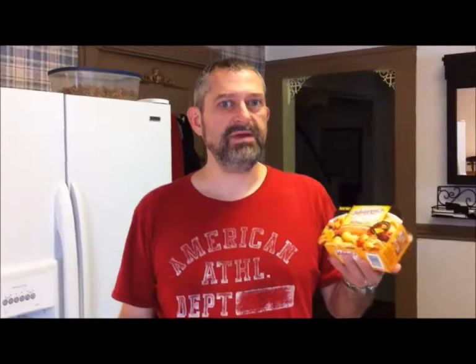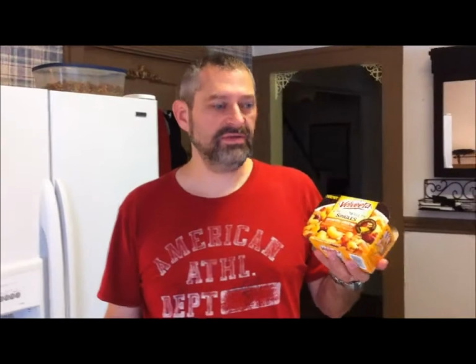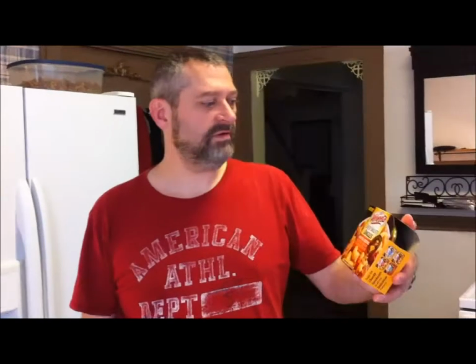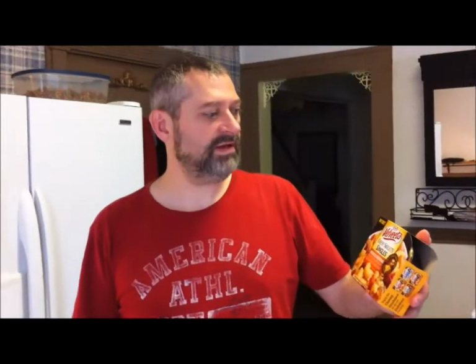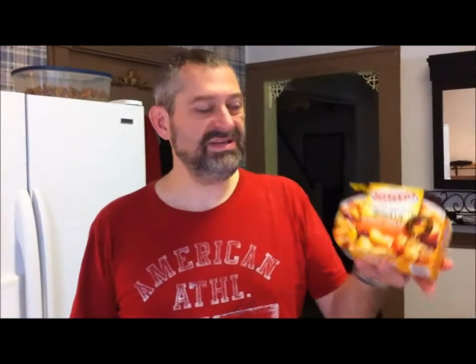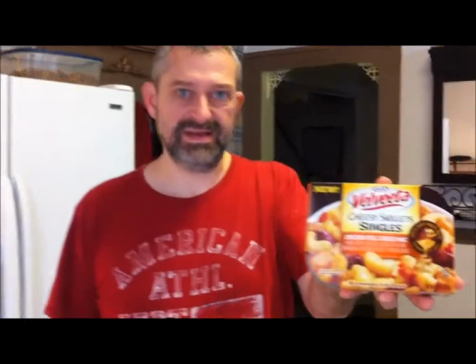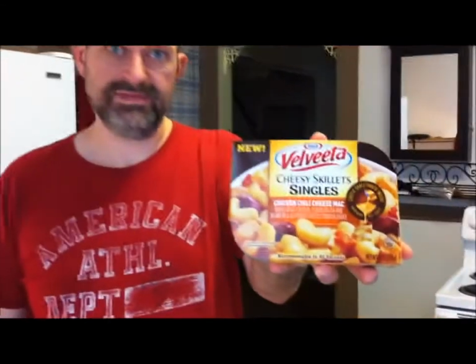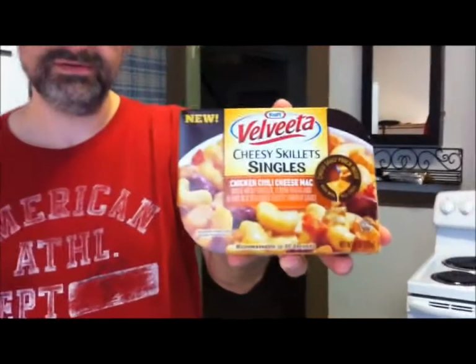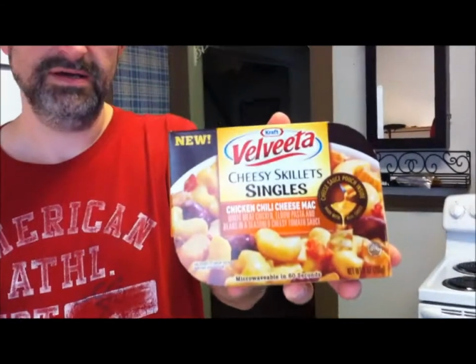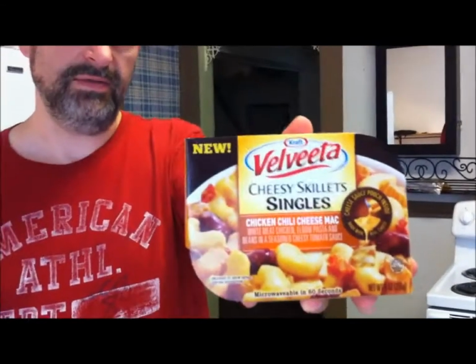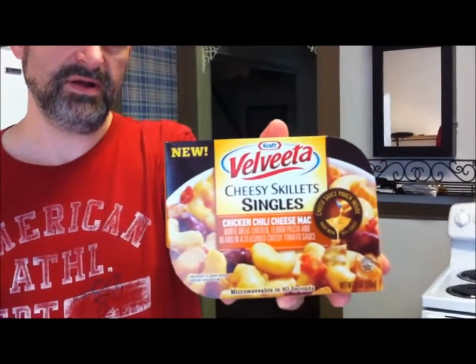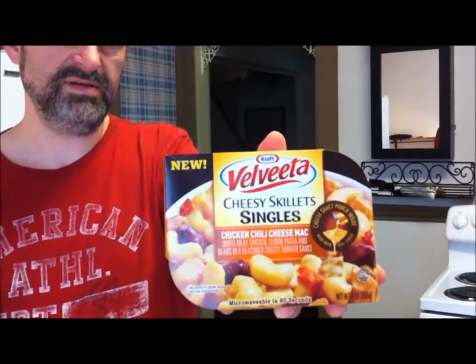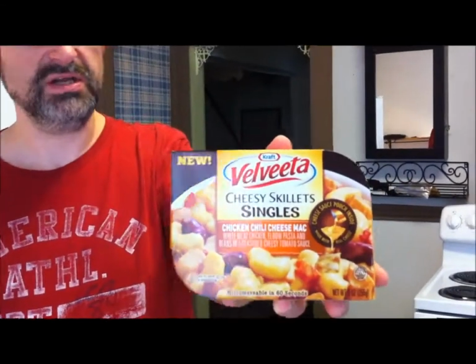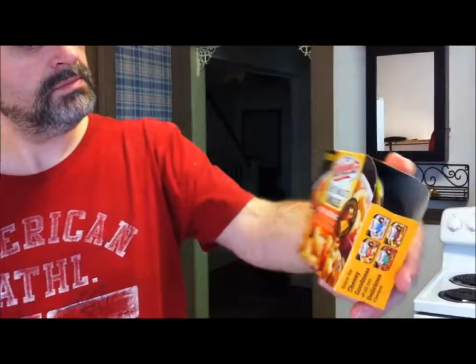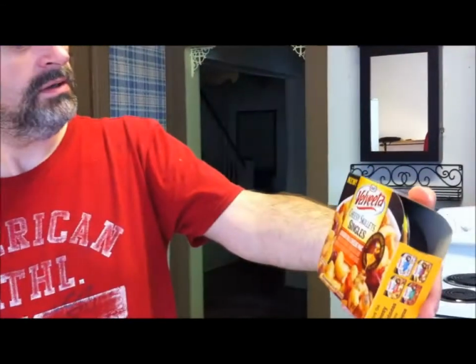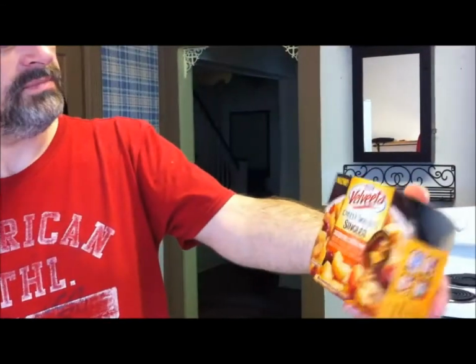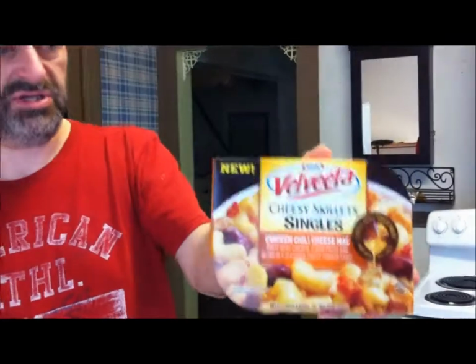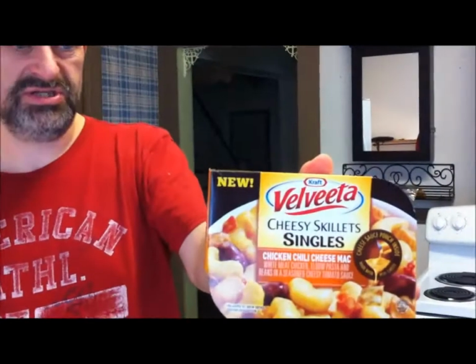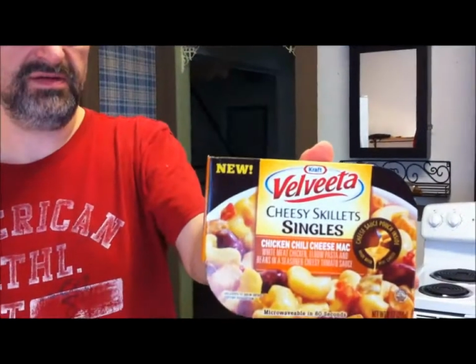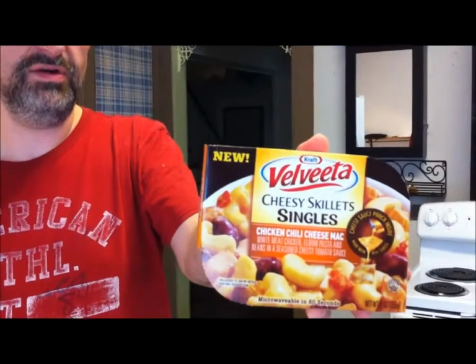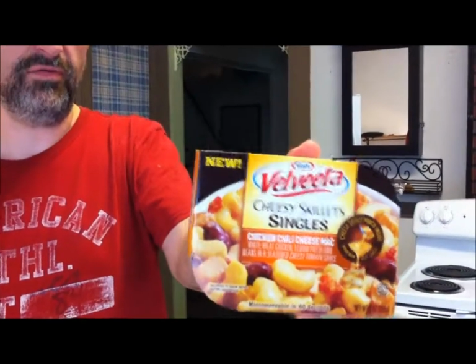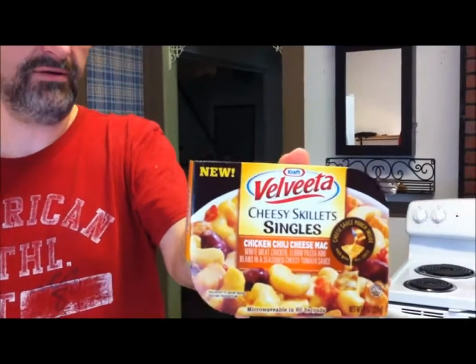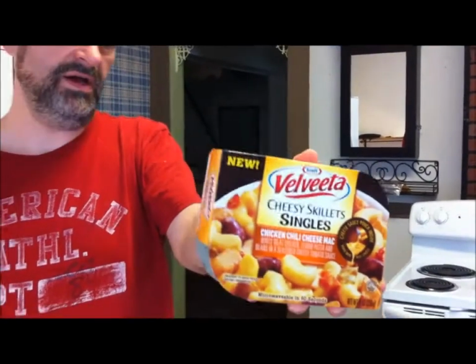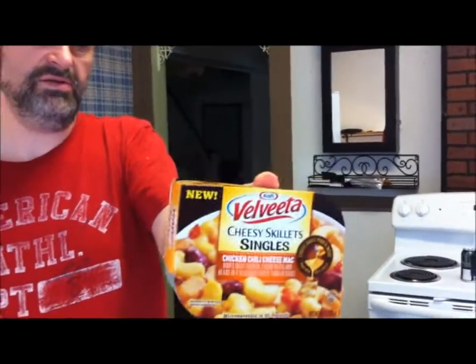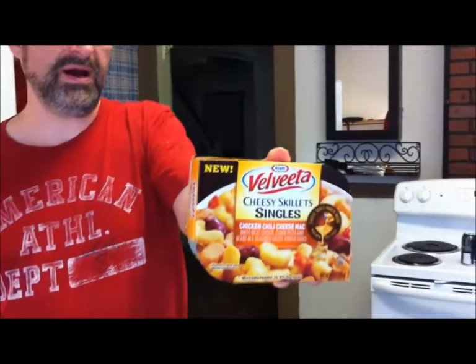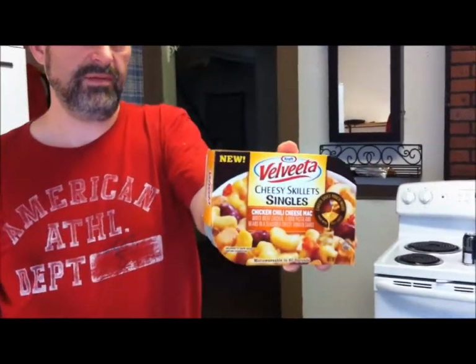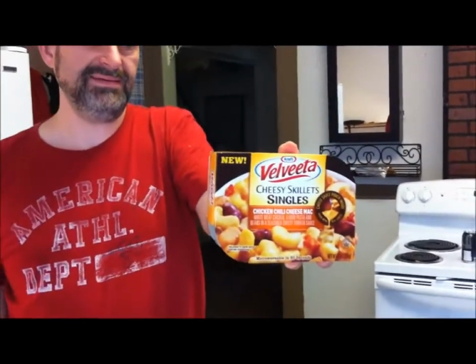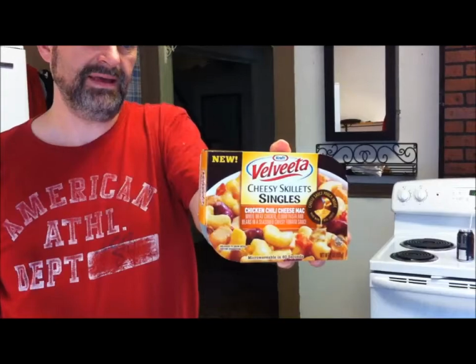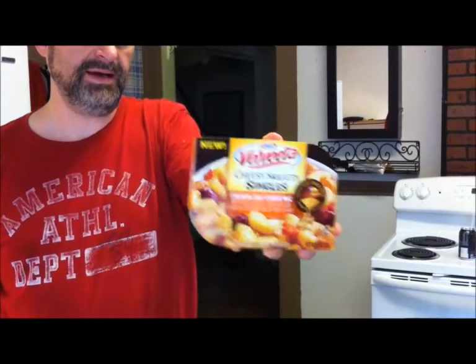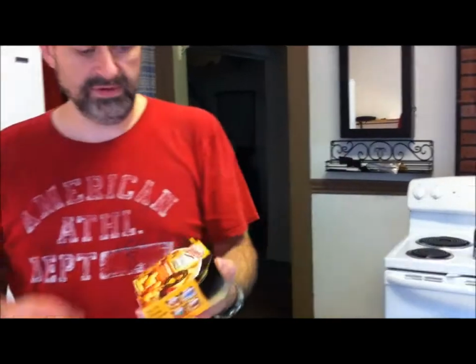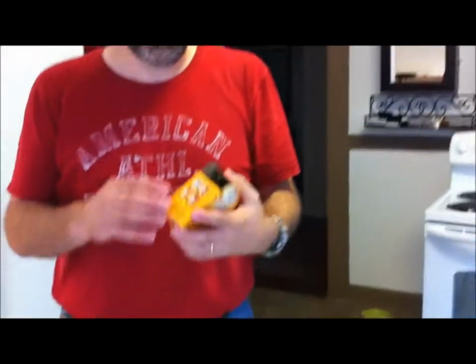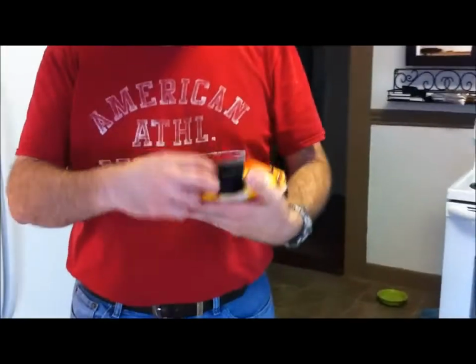I'm going to try these new Velveeta cheesy skillet singles. This tier one is the chili chicken chili cheese. It's 240 calories — you stick it in the microwave for a minute and then put the cheese on there.